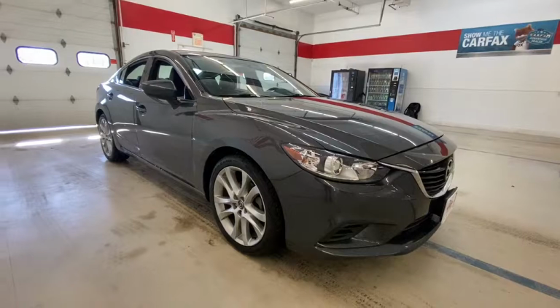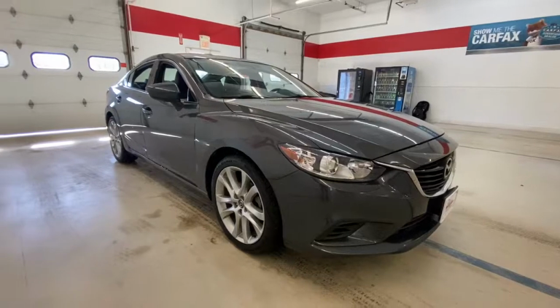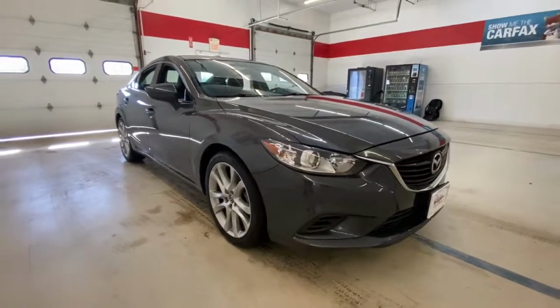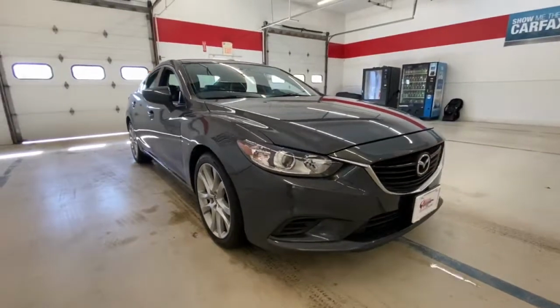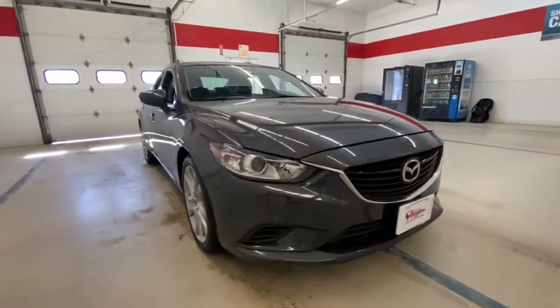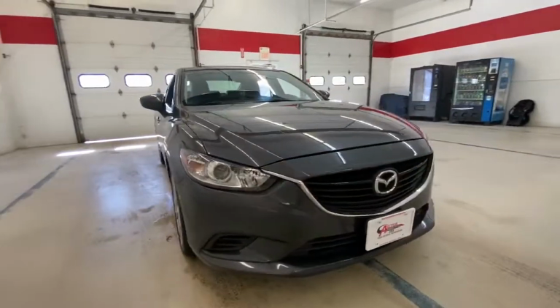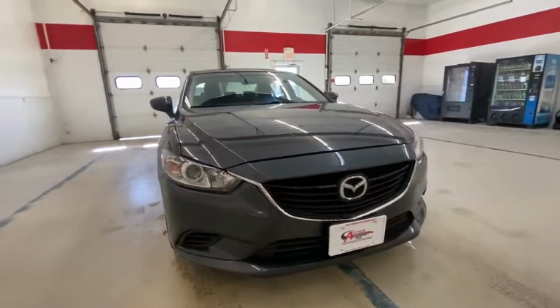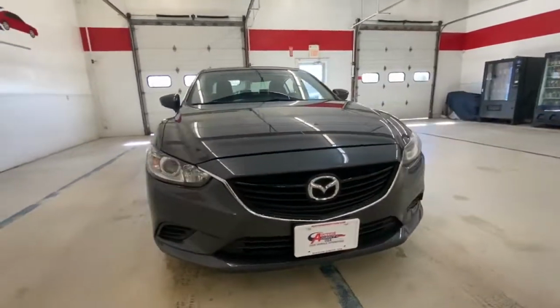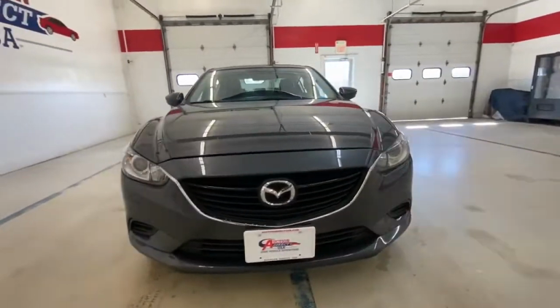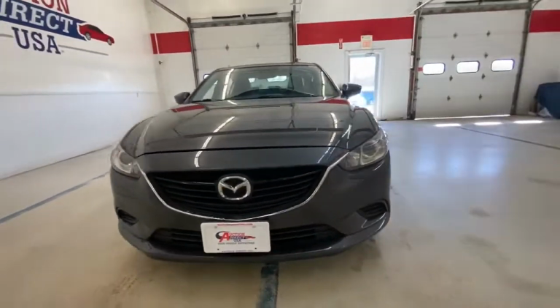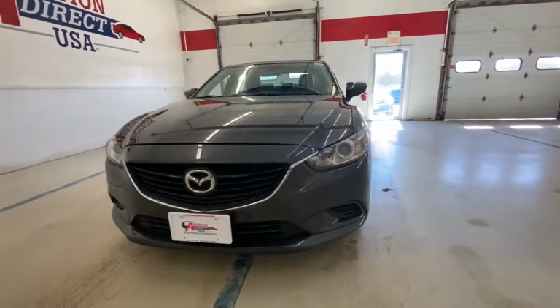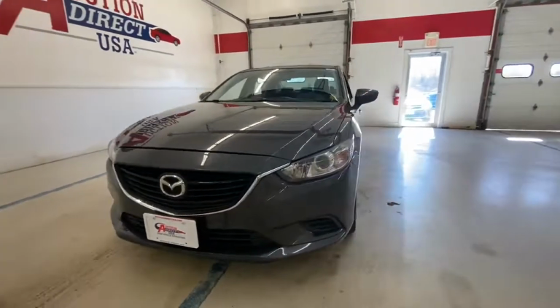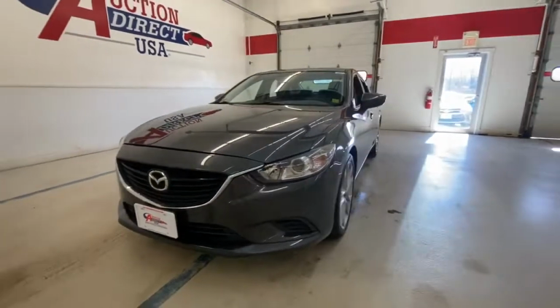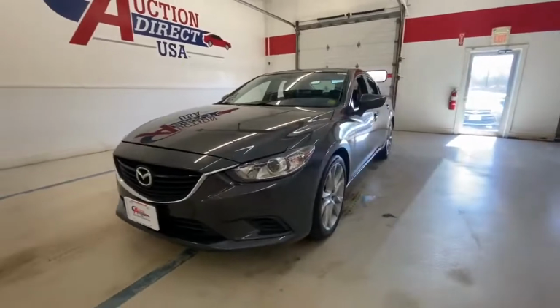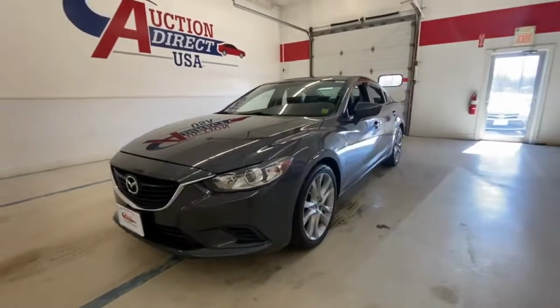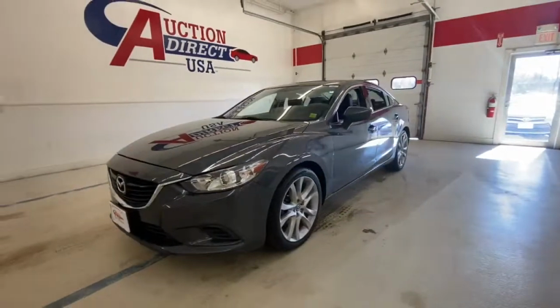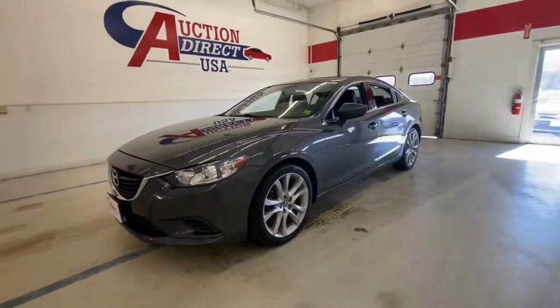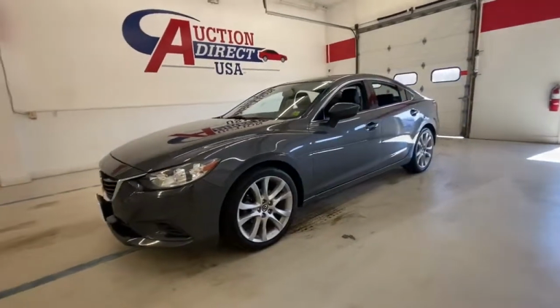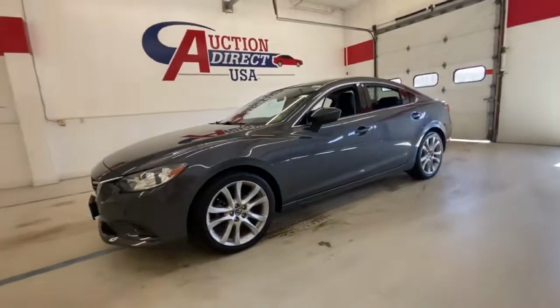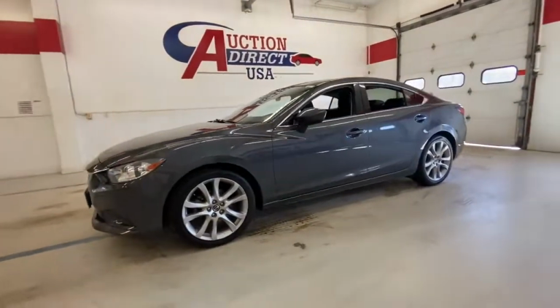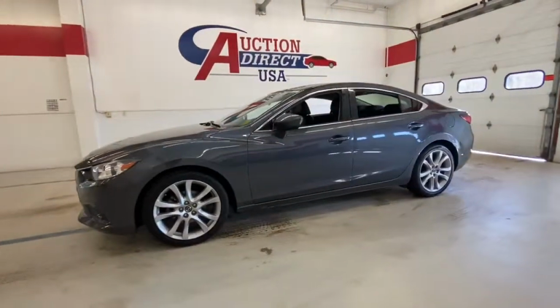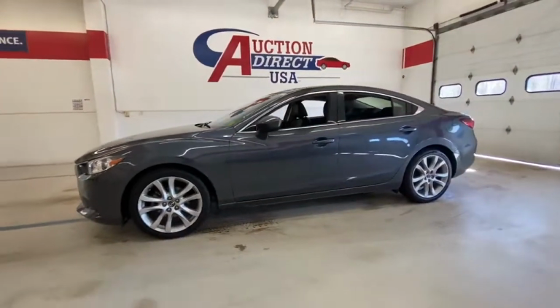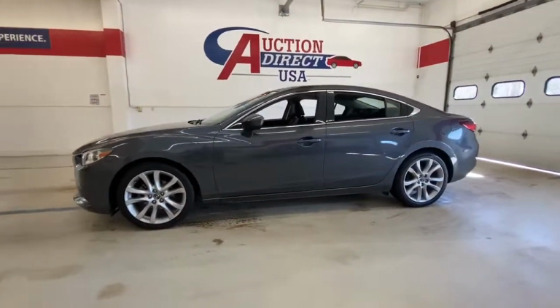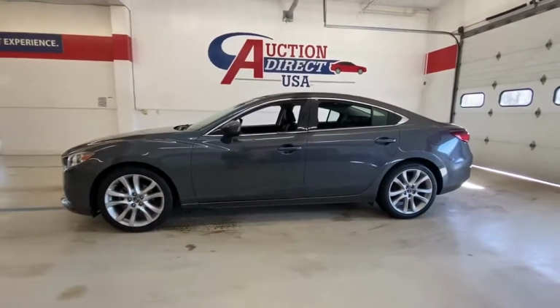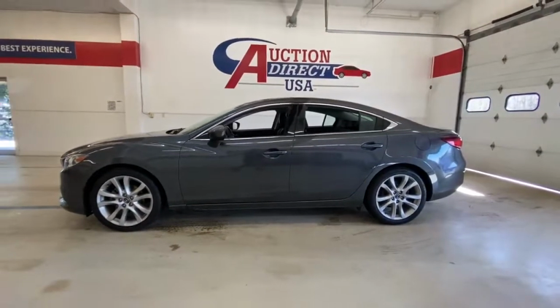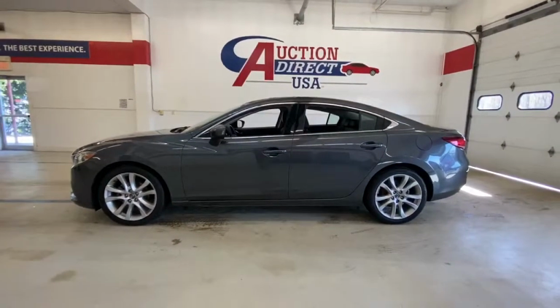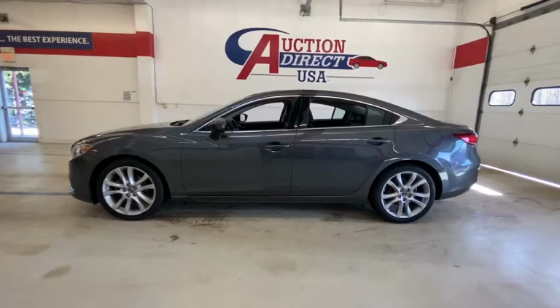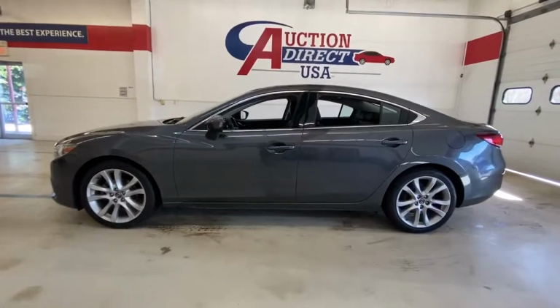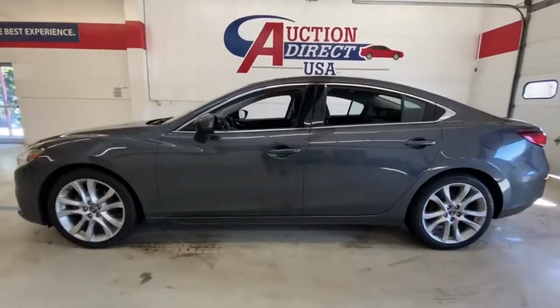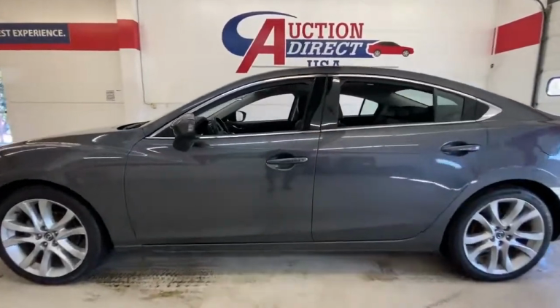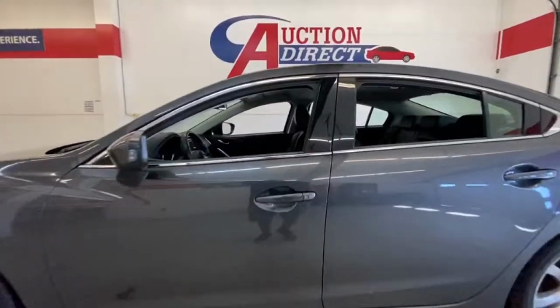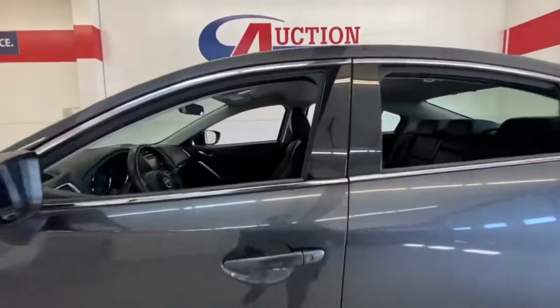Get into the 2014 Mazda Mazda 6. This vehicle is an outstanding buy with fewer than 90,000 miles on the odometer. Take a closer look at this athletic Mazda 6.